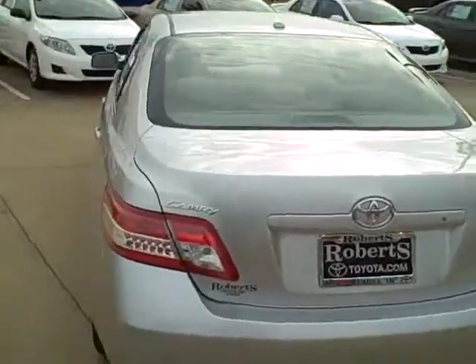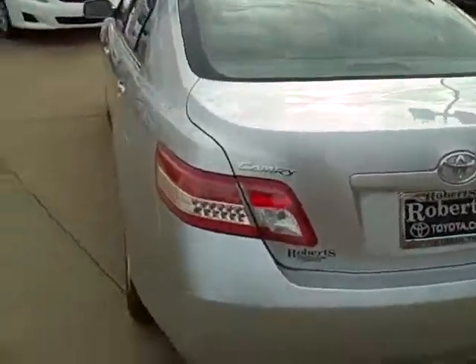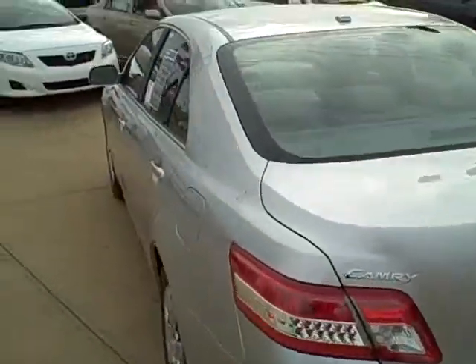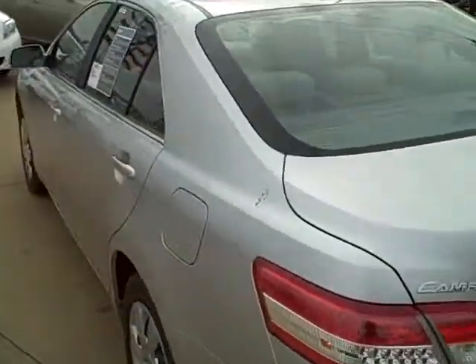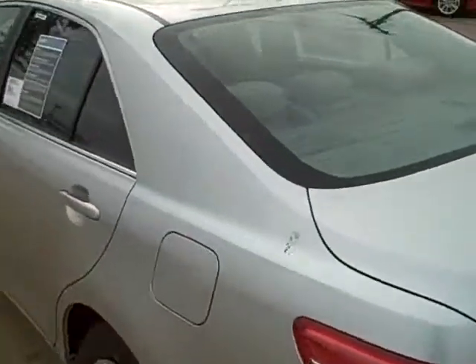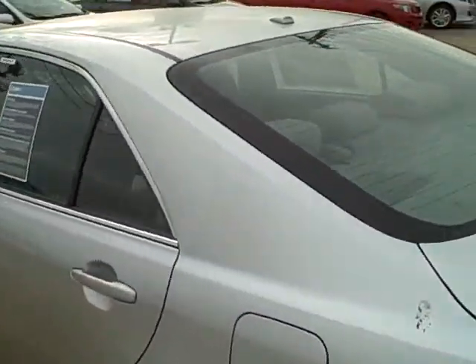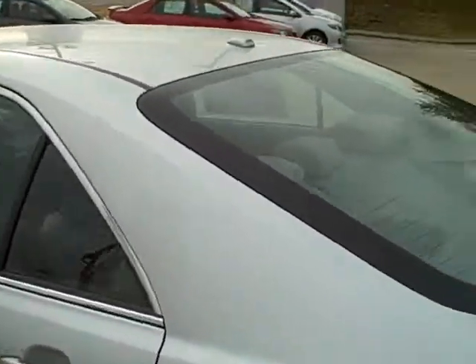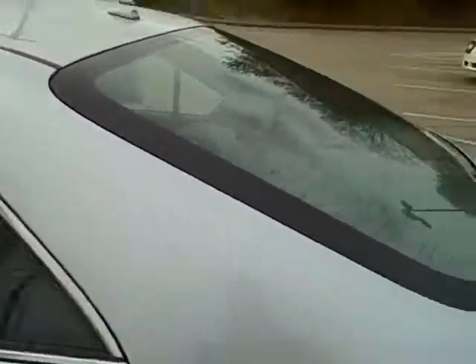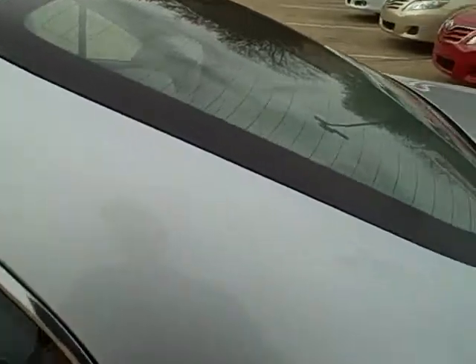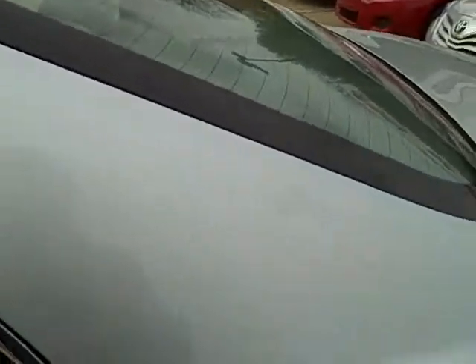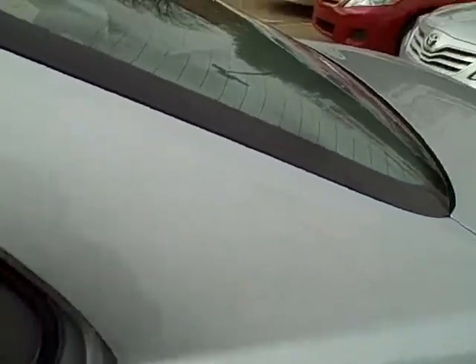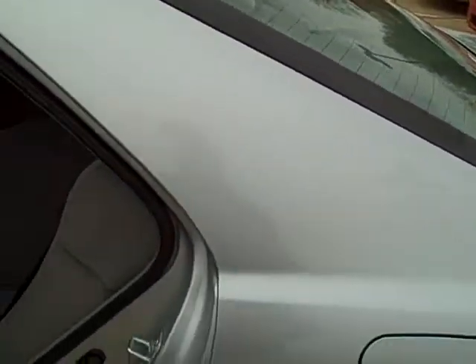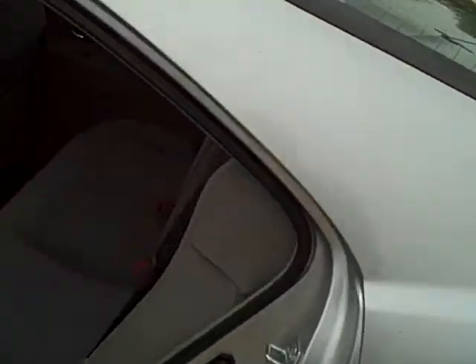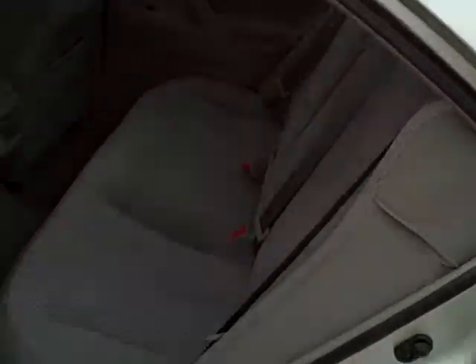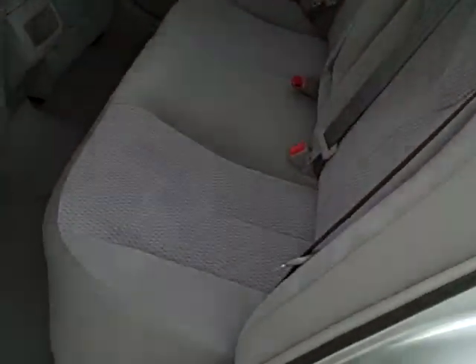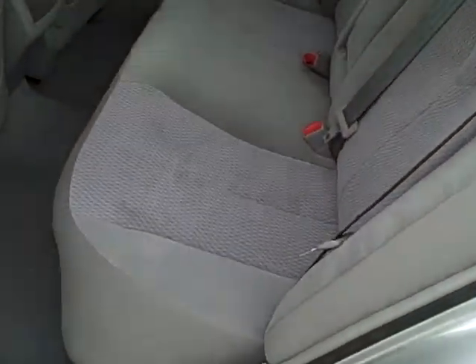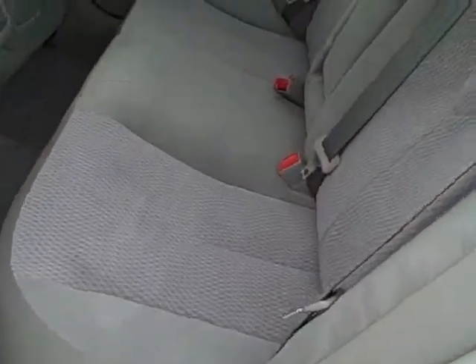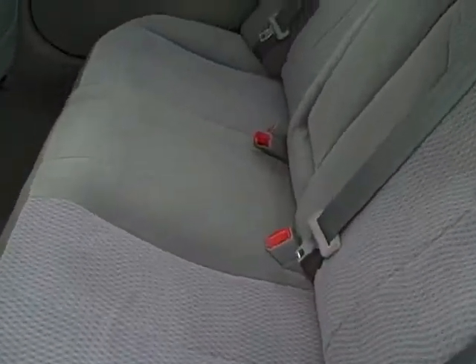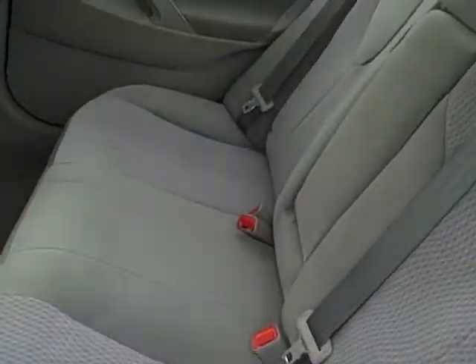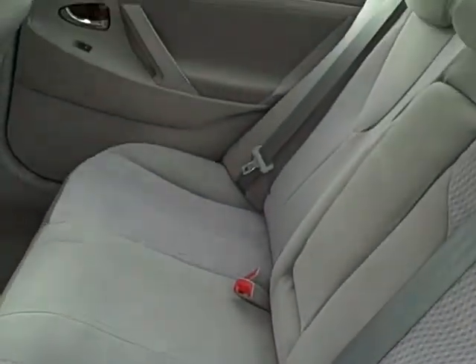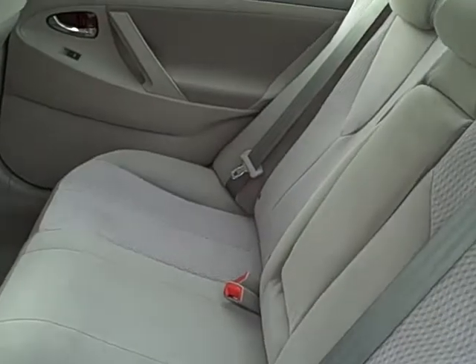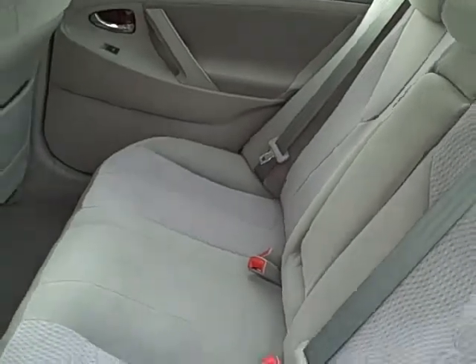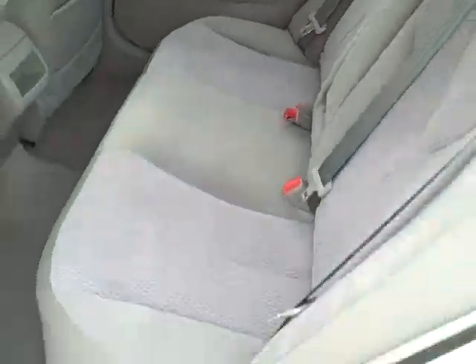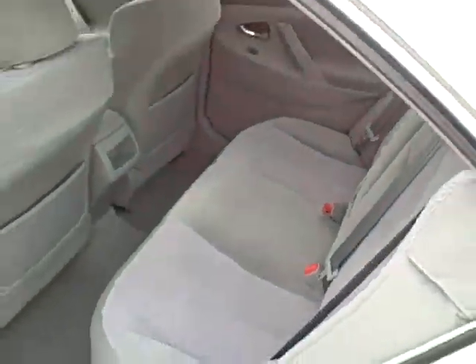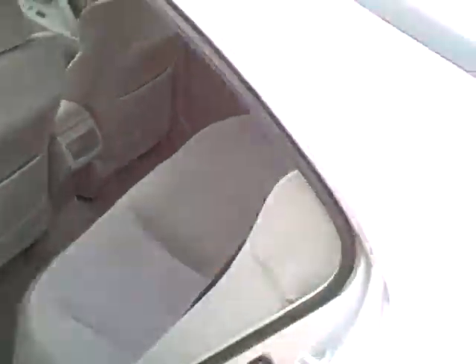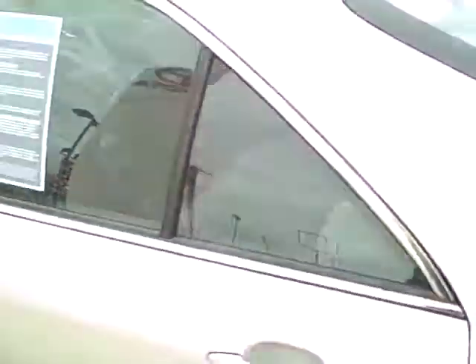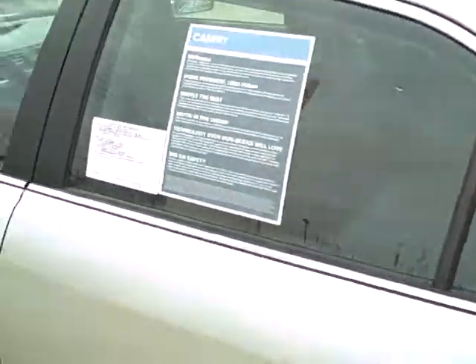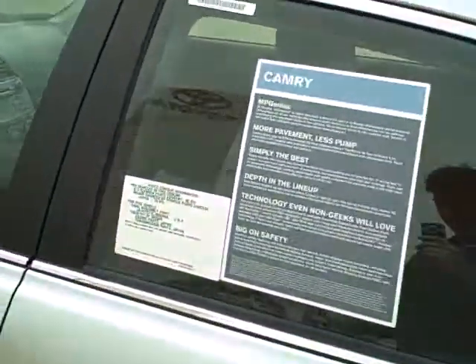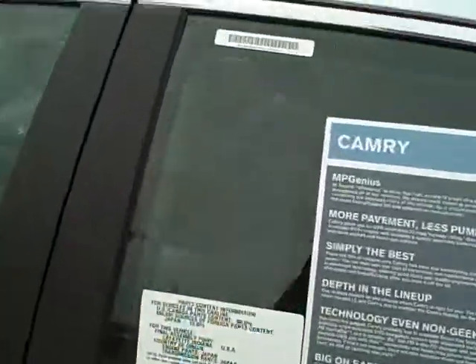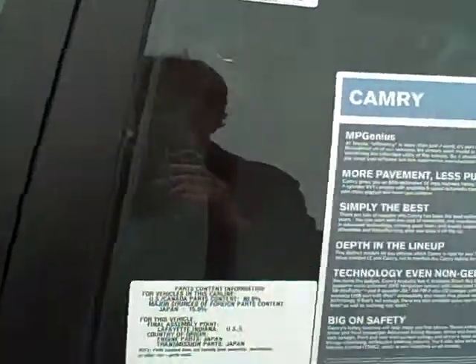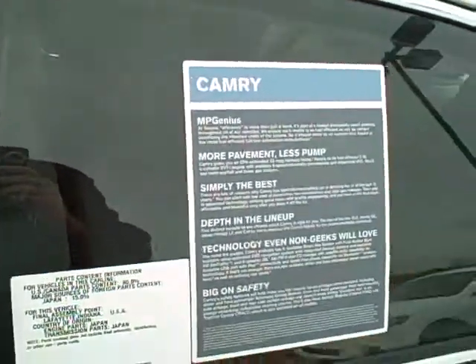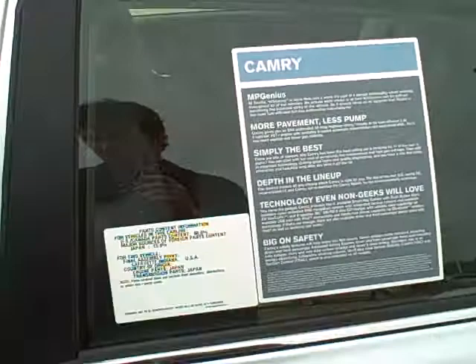The Camrys, a lot of people don't realize, actually have a driver airbag, which I'll show you here in just a second. And since it's an LE, it also comes standard with some nice options. So we'll go ahead and look on the inside here.